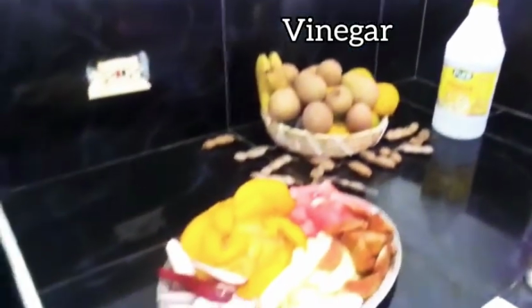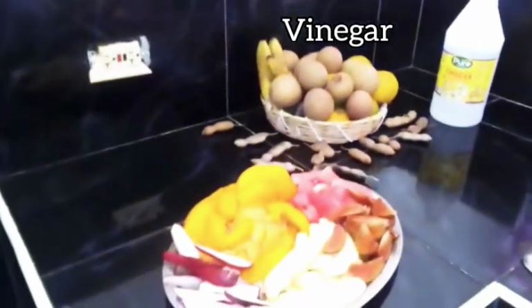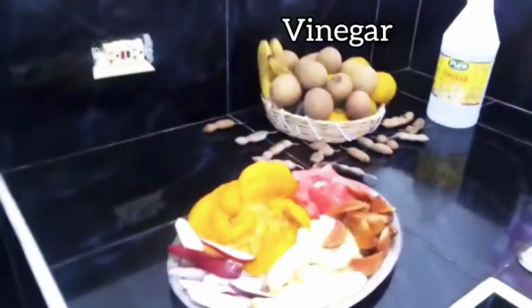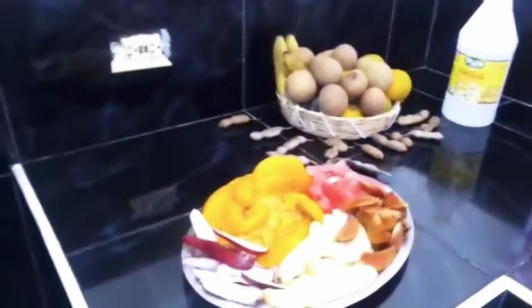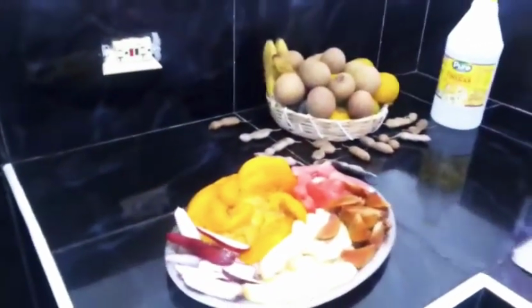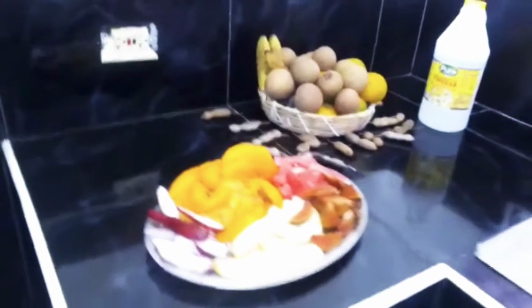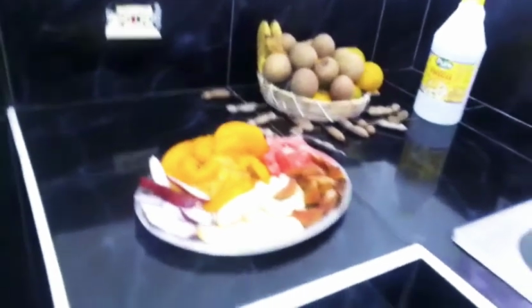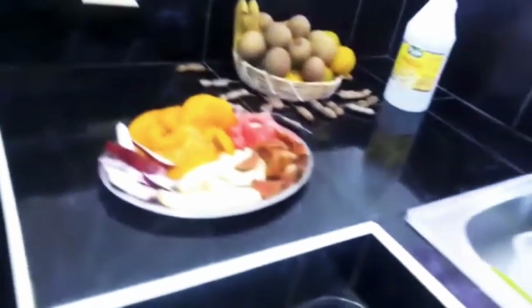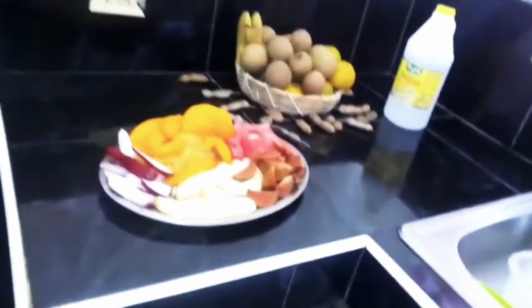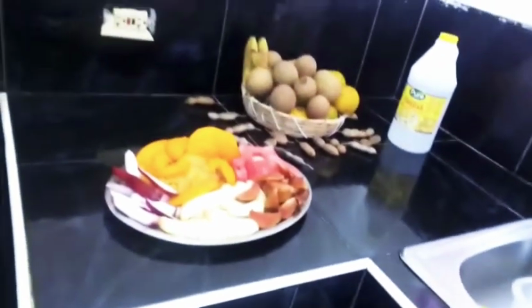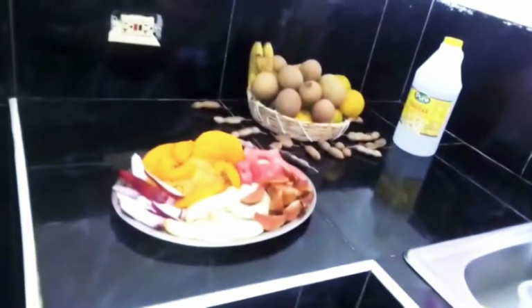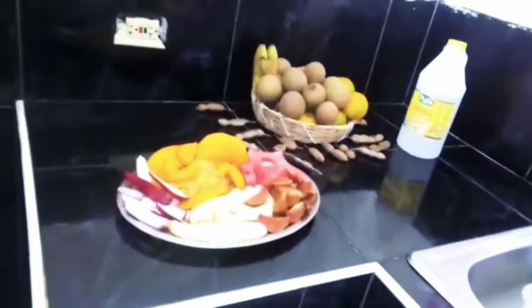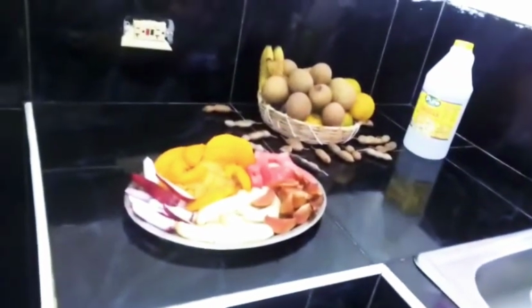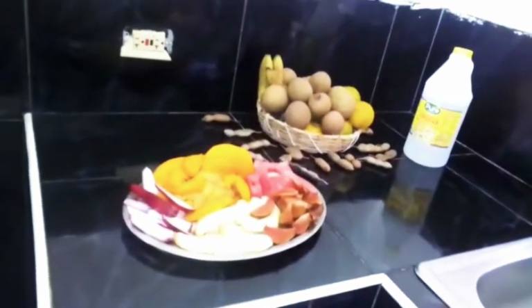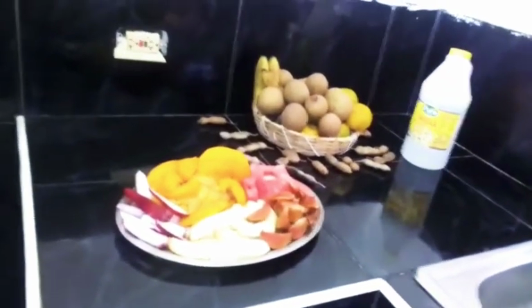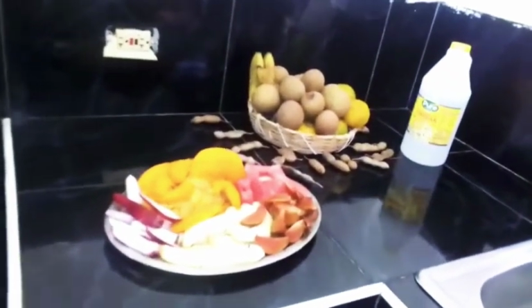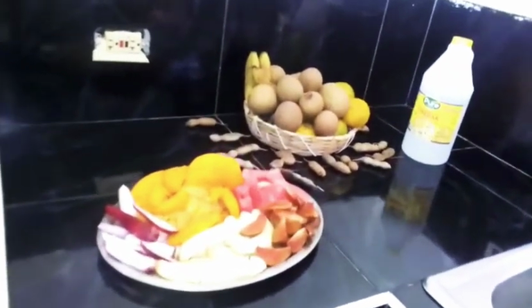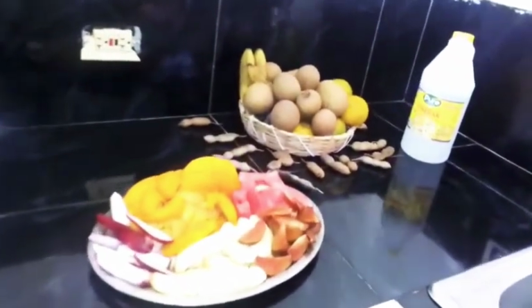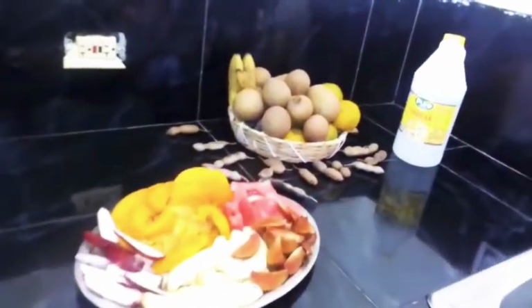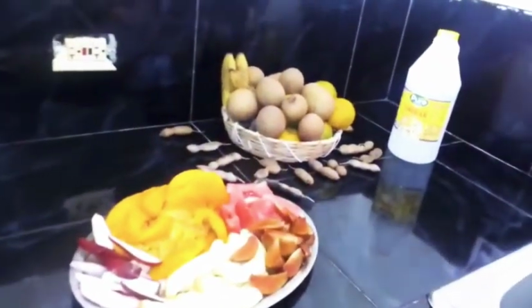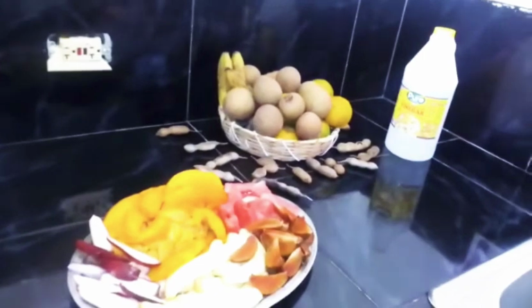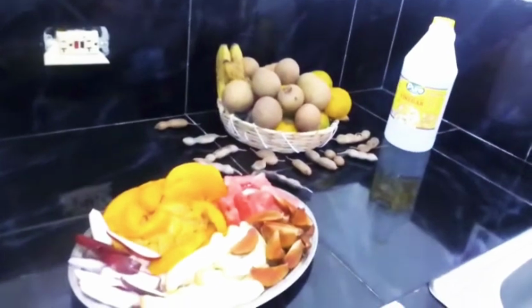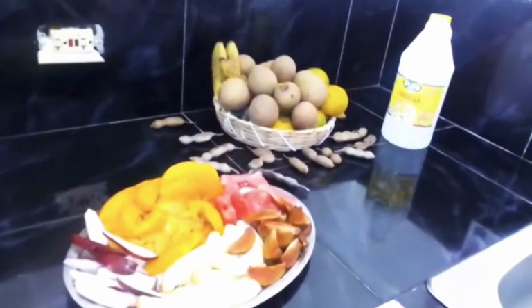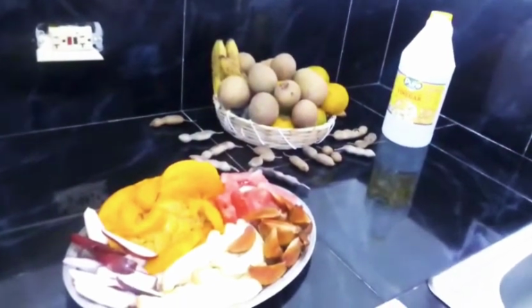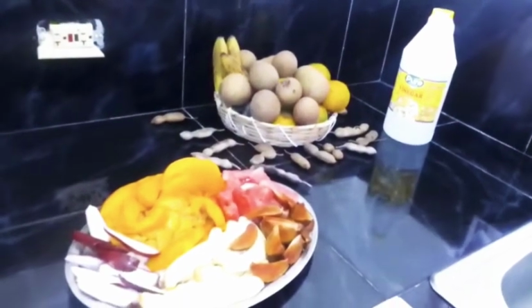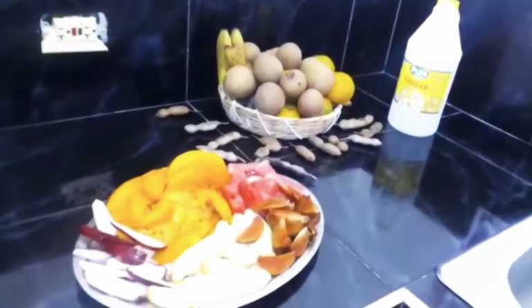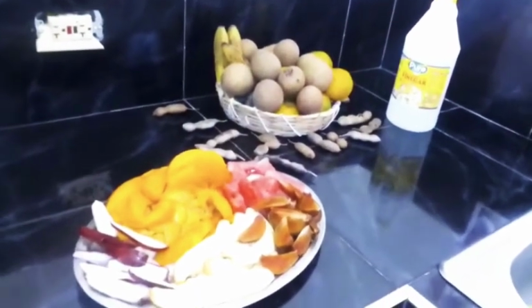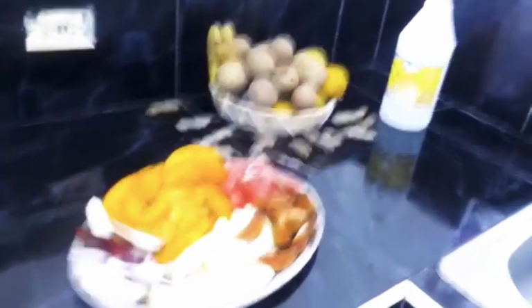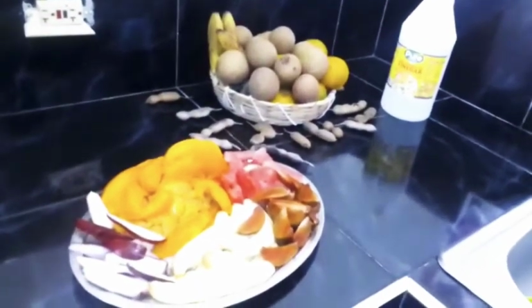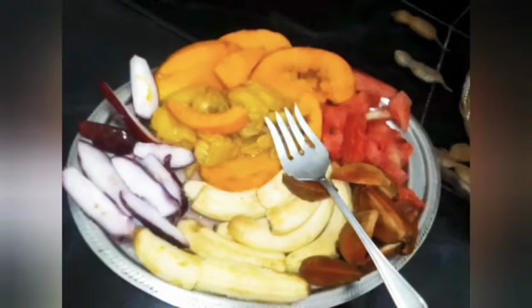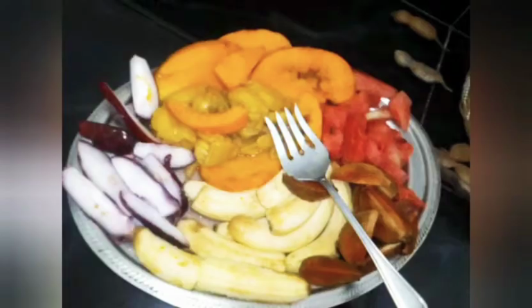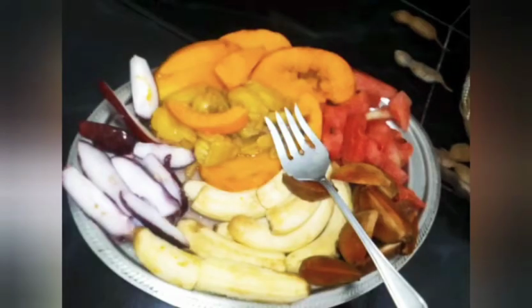Remember to soak your fruits in water and vinegar. It extracts any worms or bacteria that might be on your fruits. I already did that, so we're good to go.